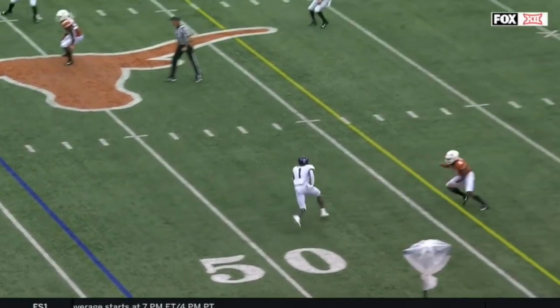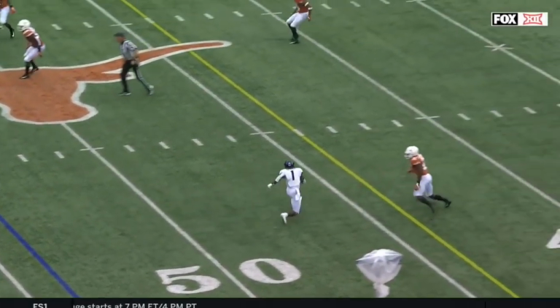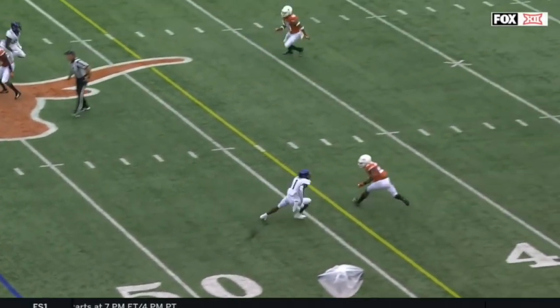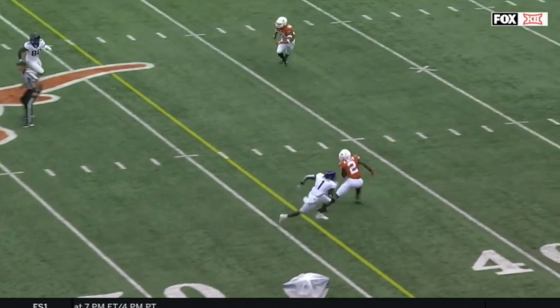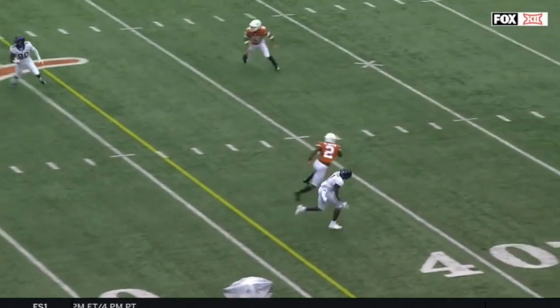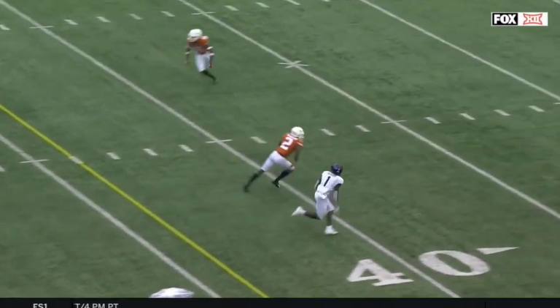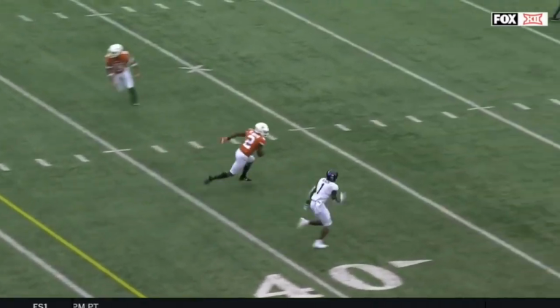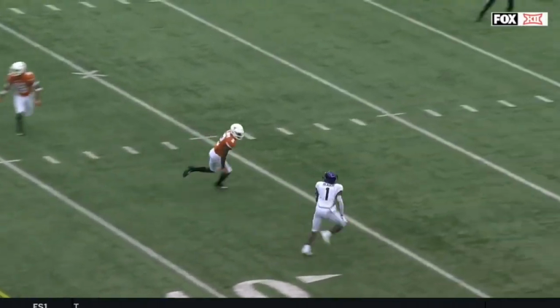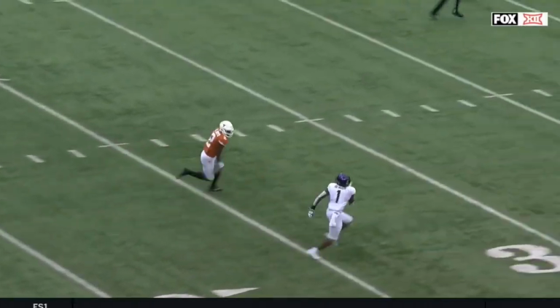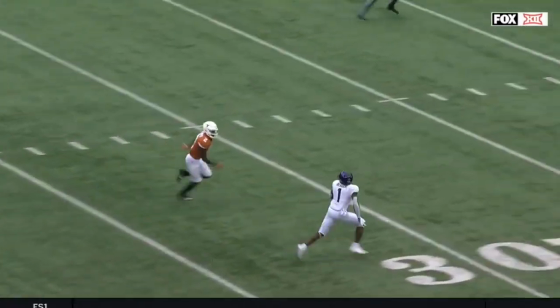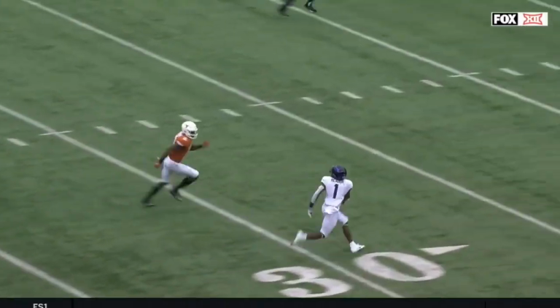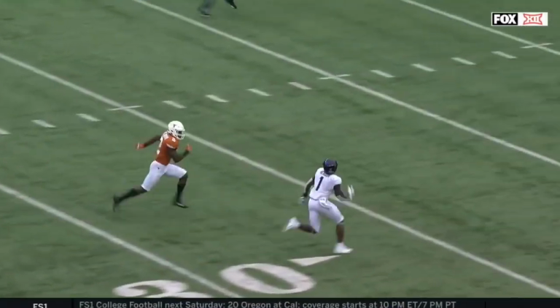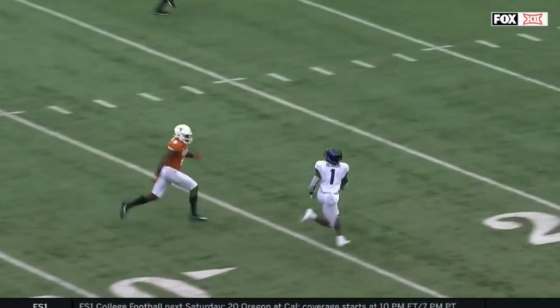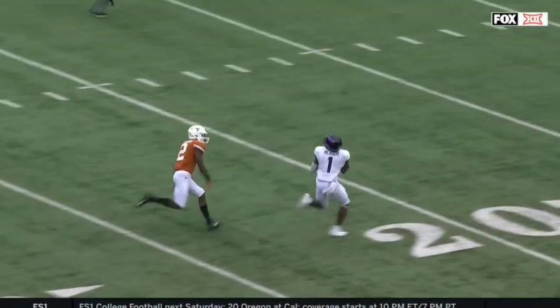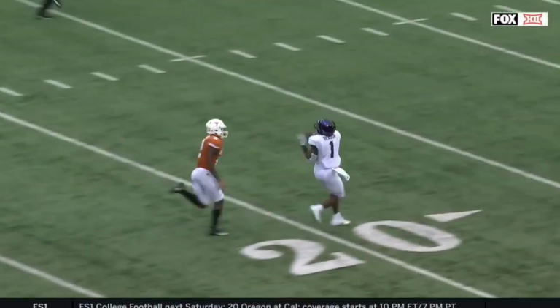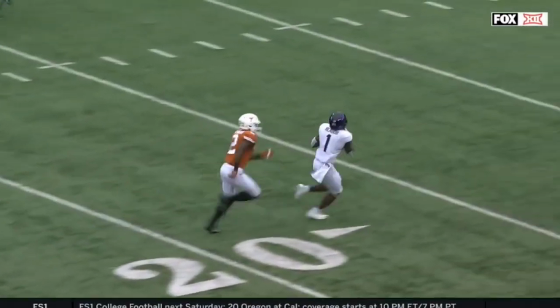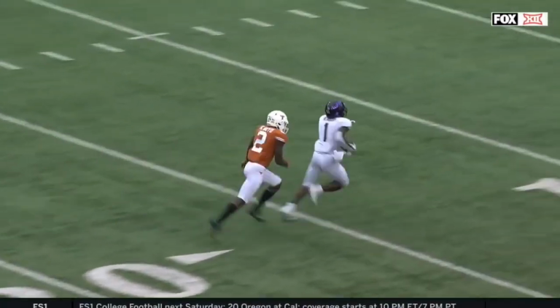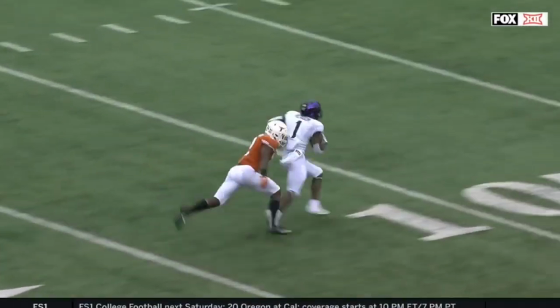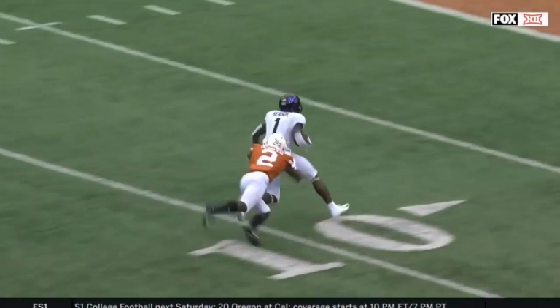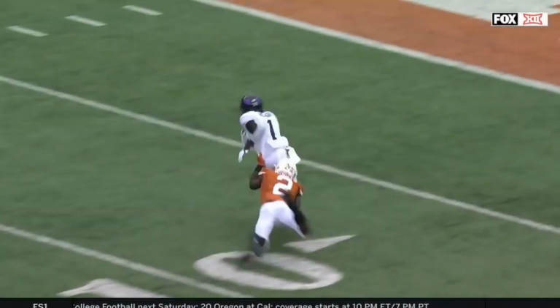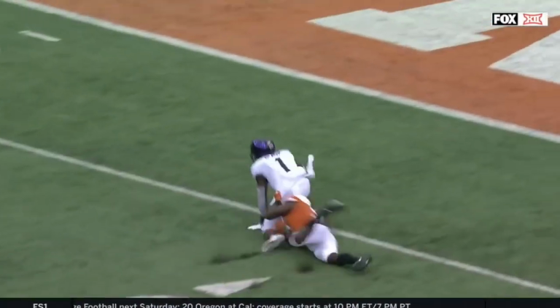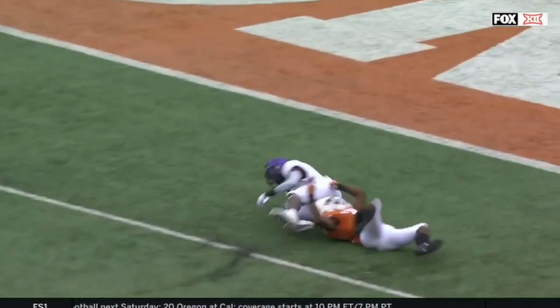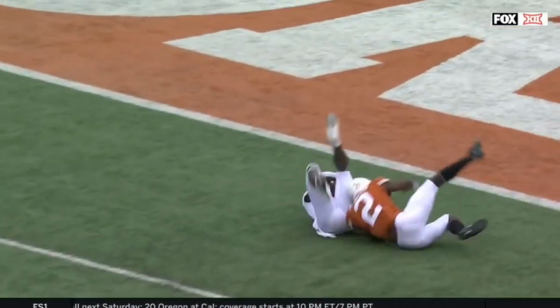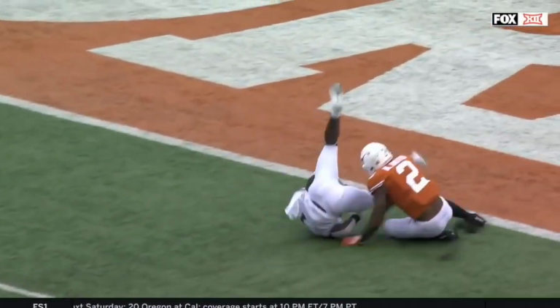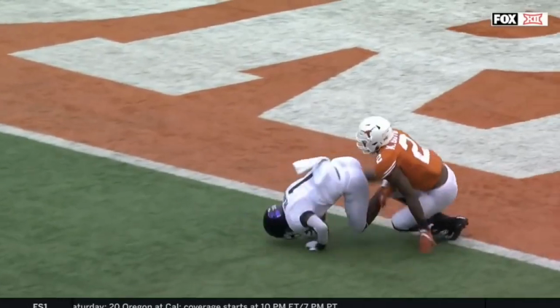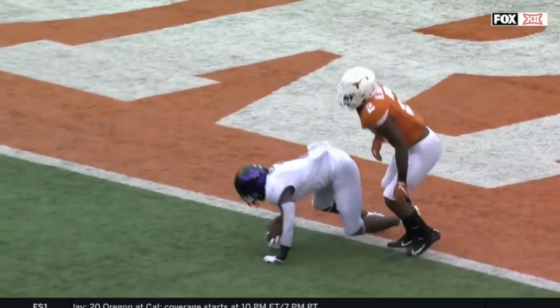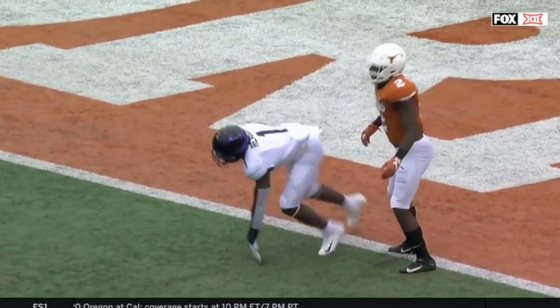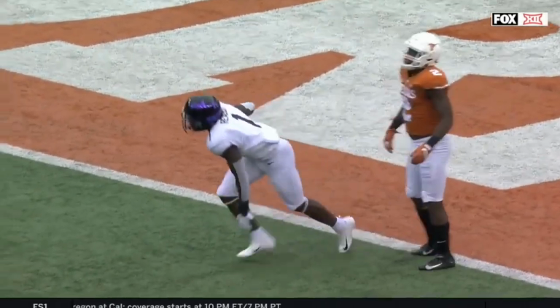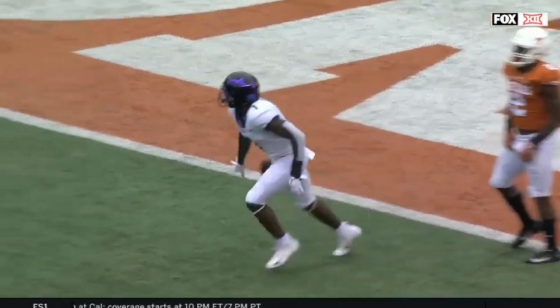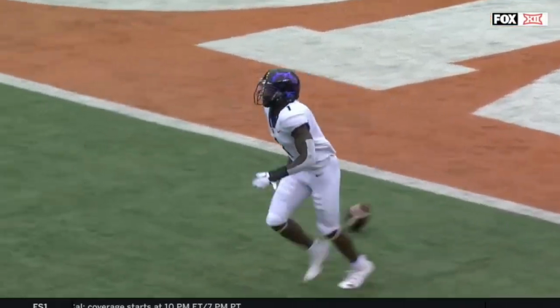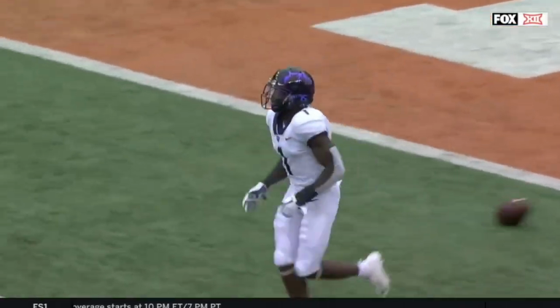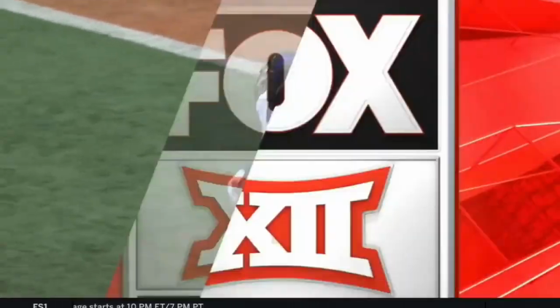It's set up by design — a double move with a little stutter and a slant-go. And it gets Chris Boyd, who's an overly aggressive cornerback. You better believe Sonny Cumby and his staff had this play drawn up.